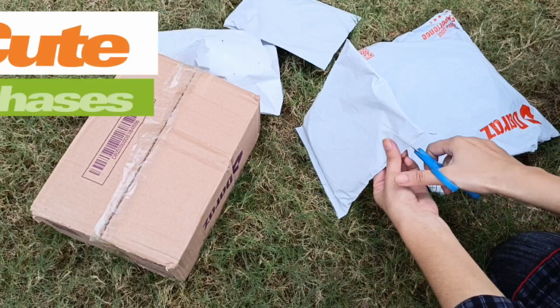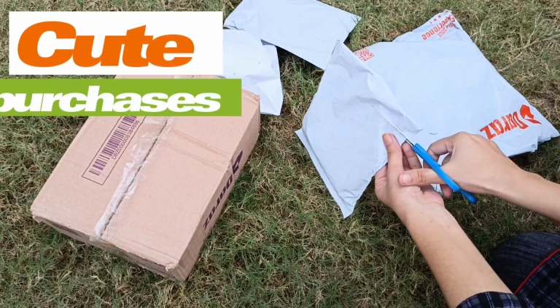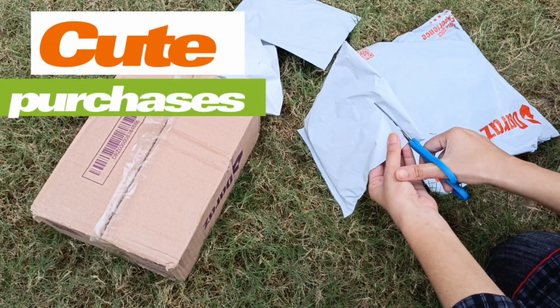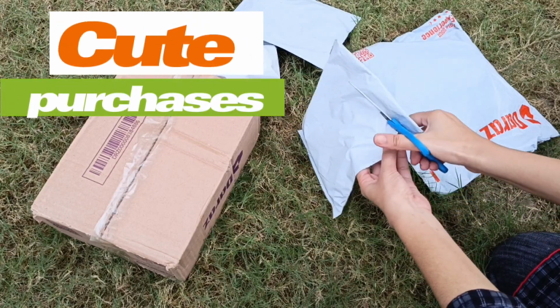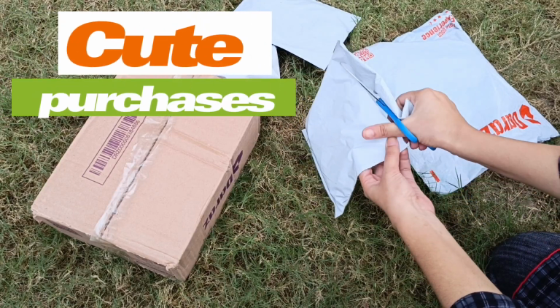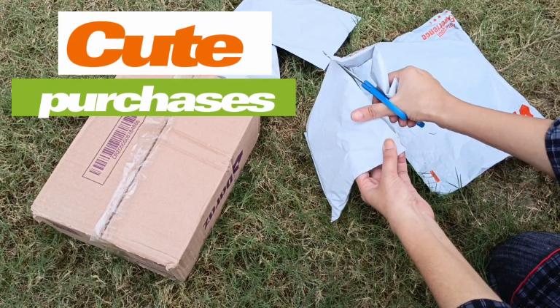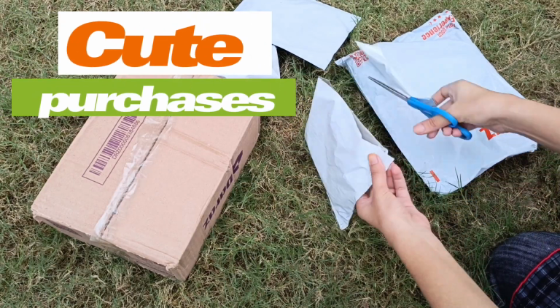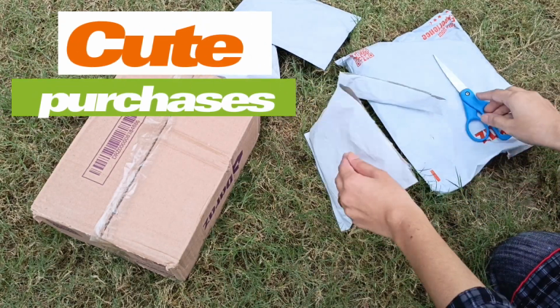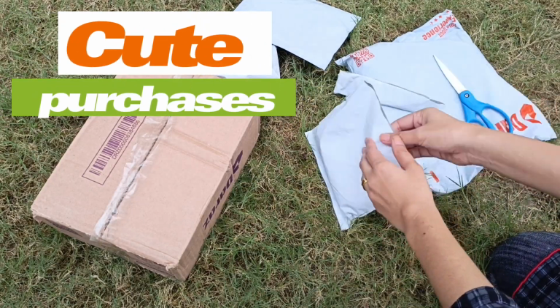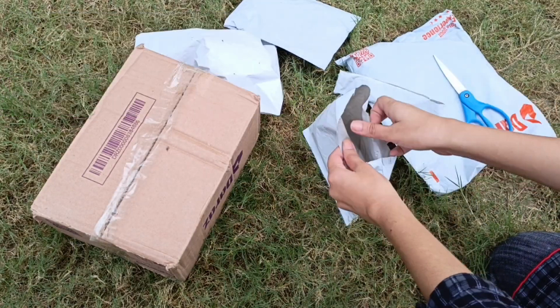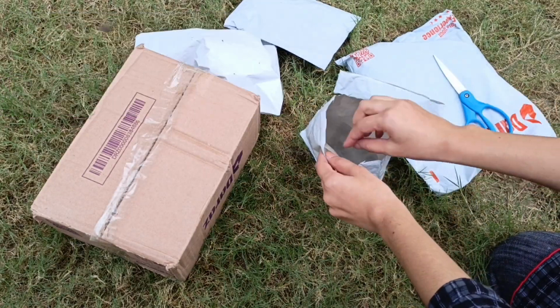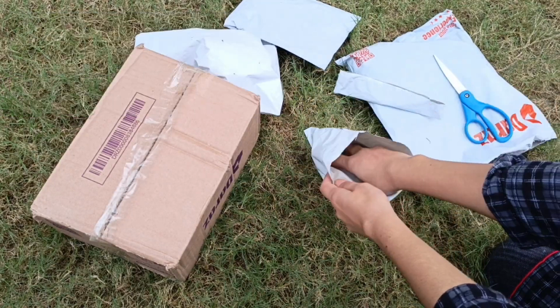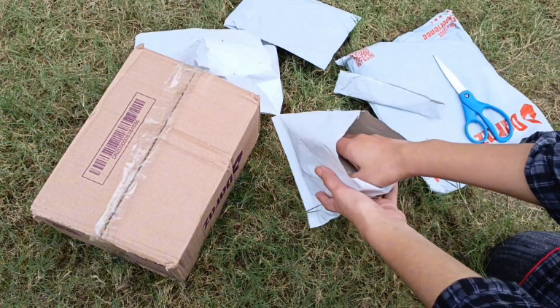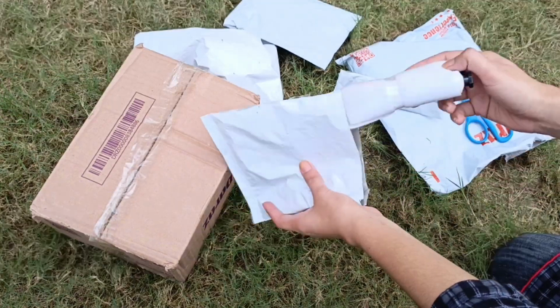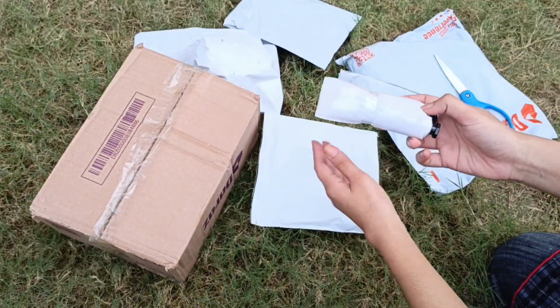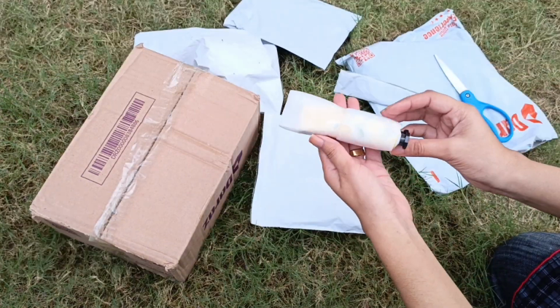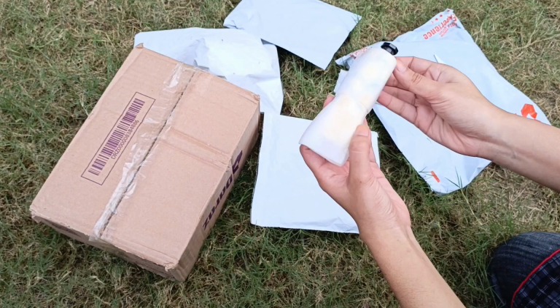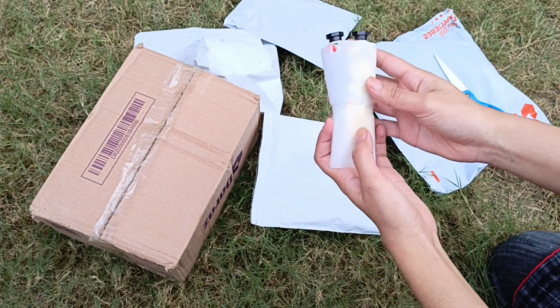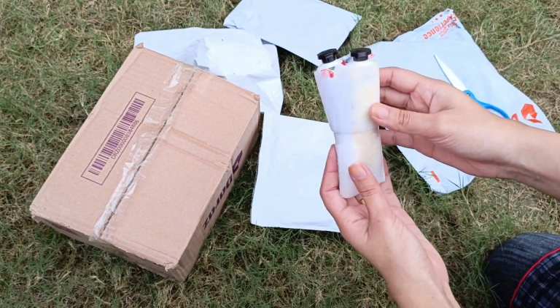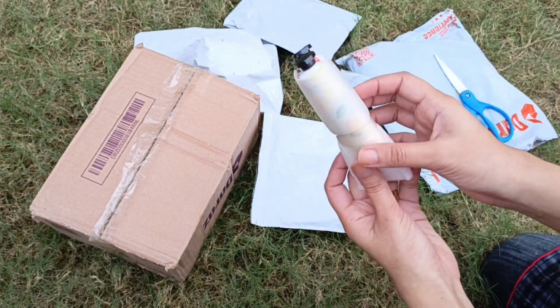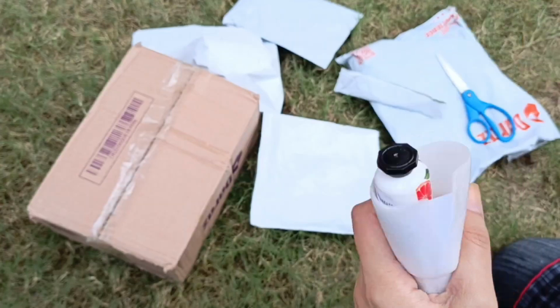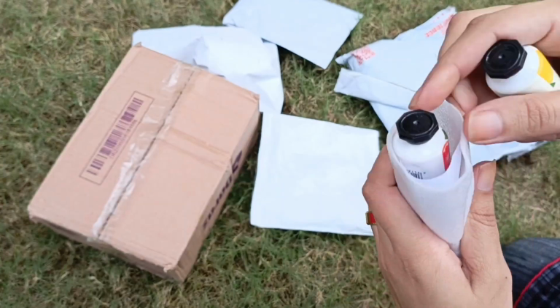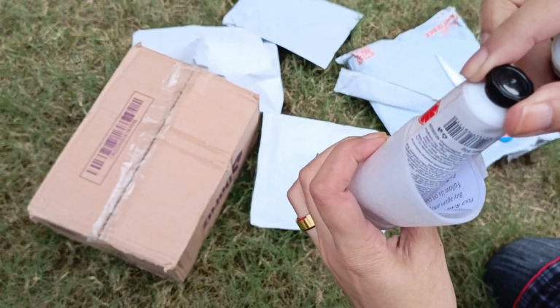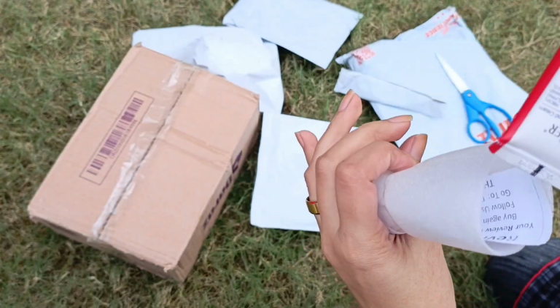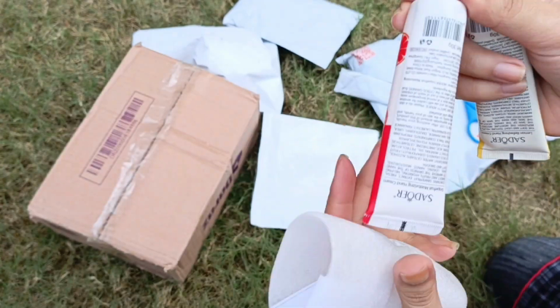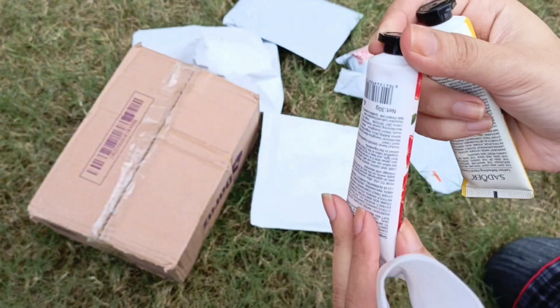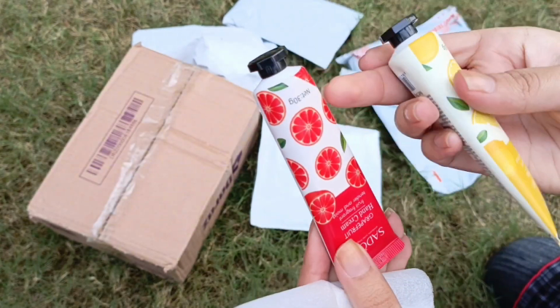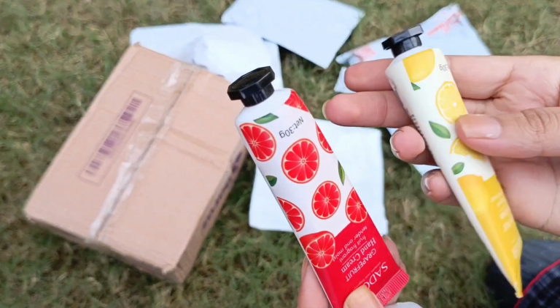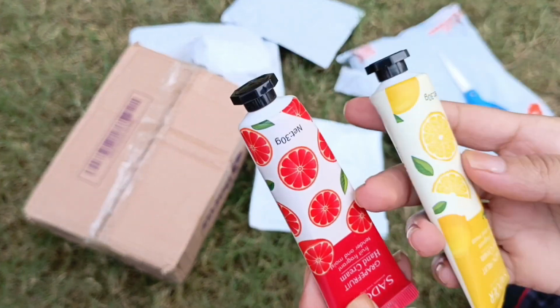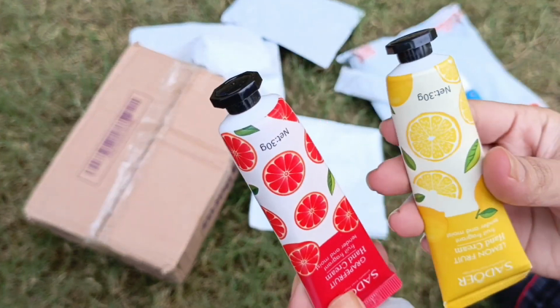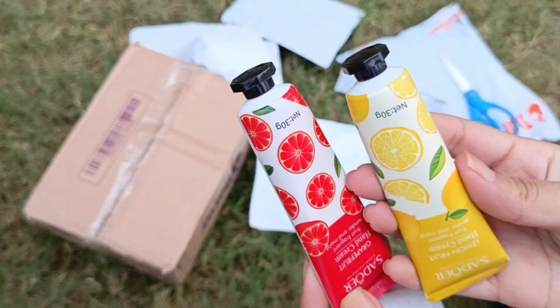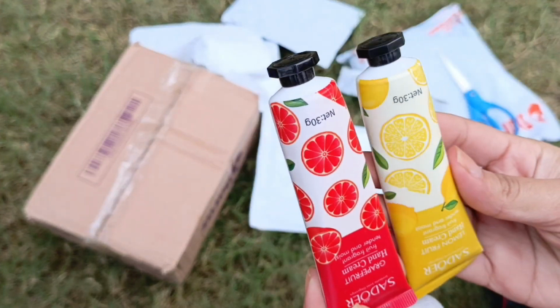Hey, there are some of my cute purchases from Daraz. First of all, I have these cute mini hand creams that smell just amazing.